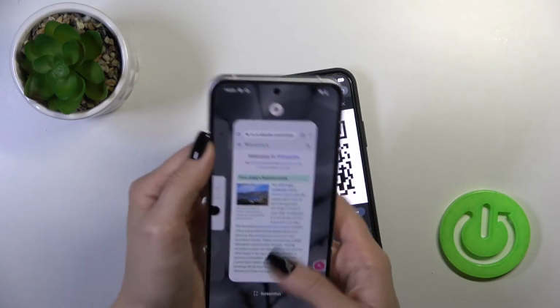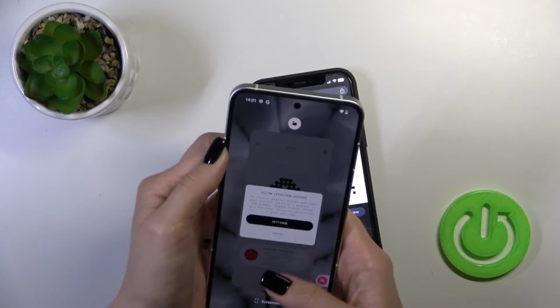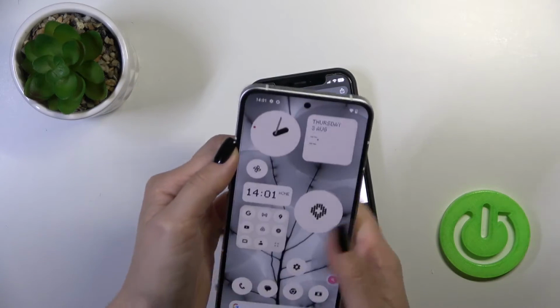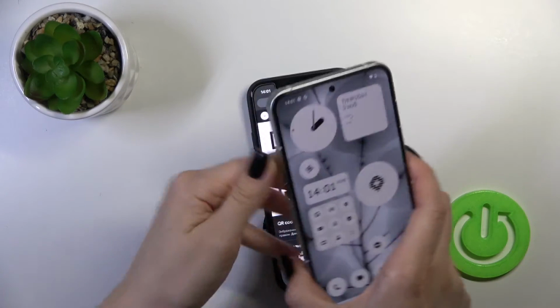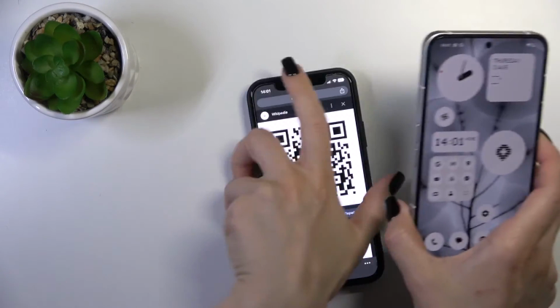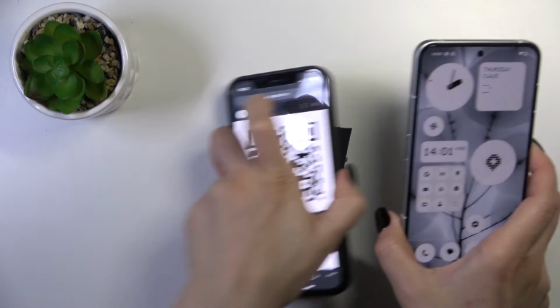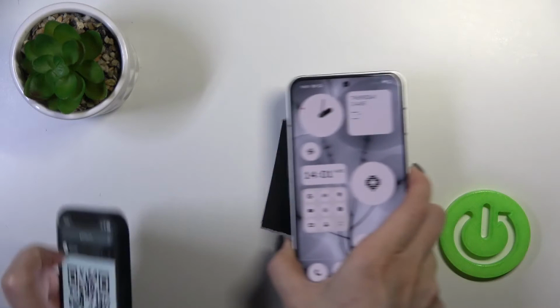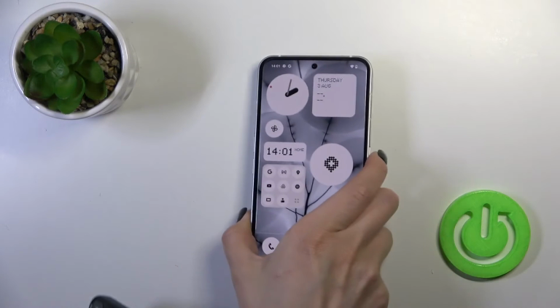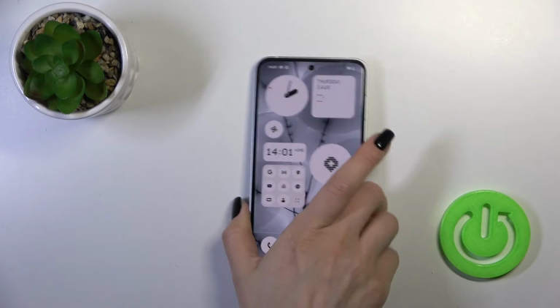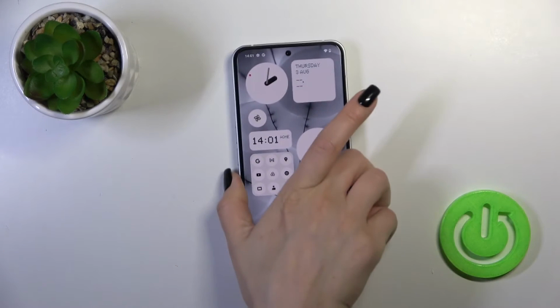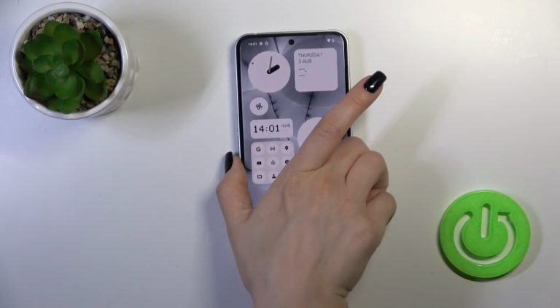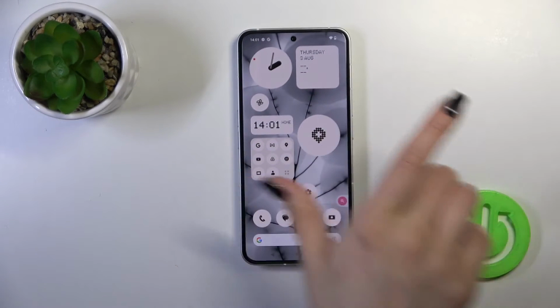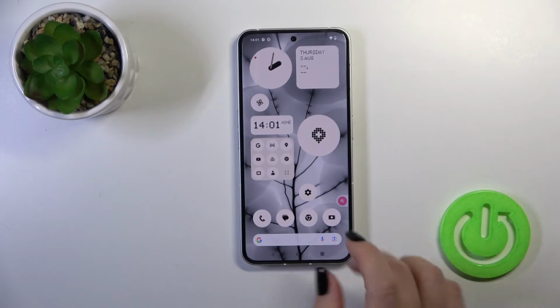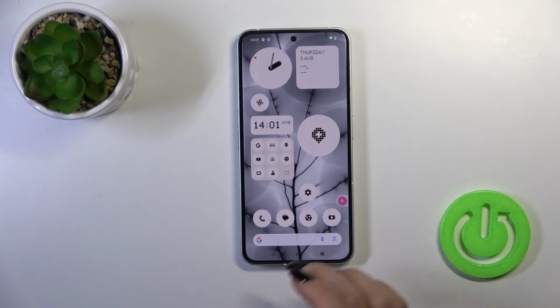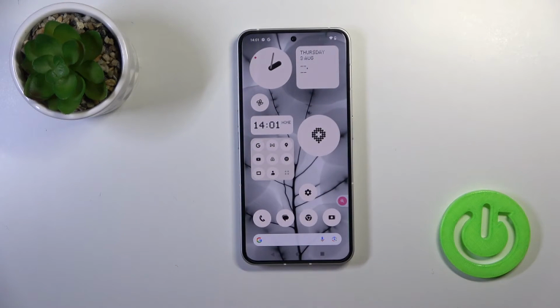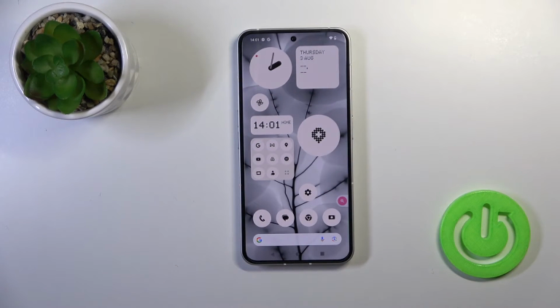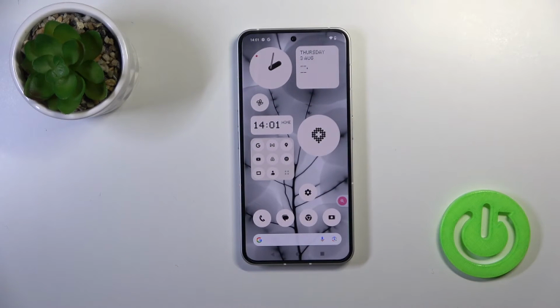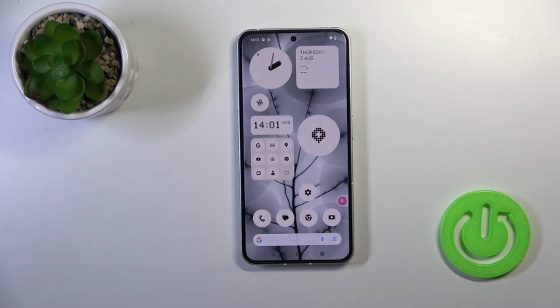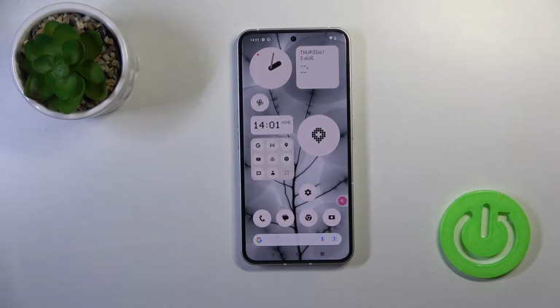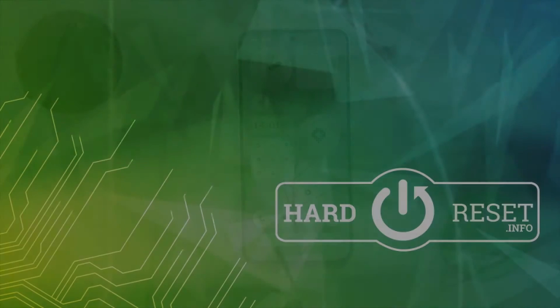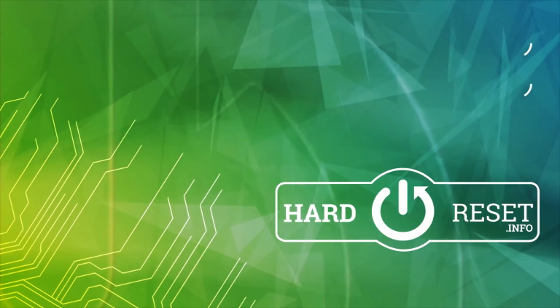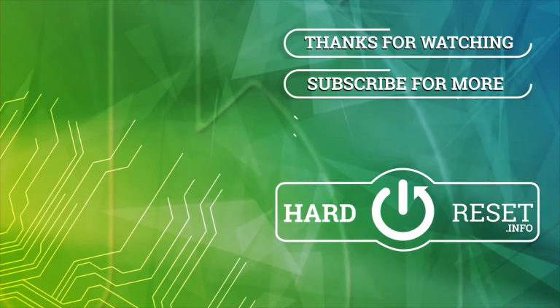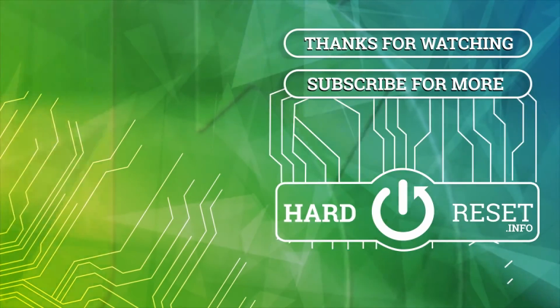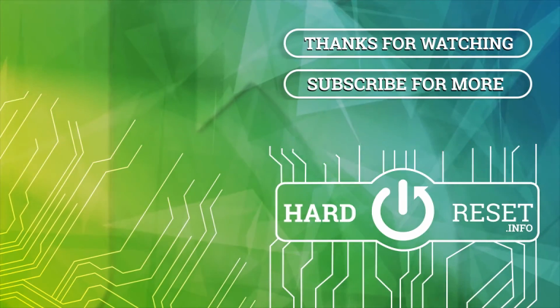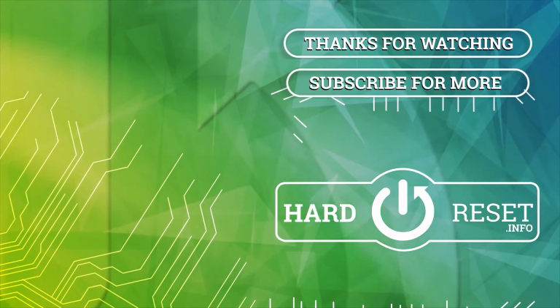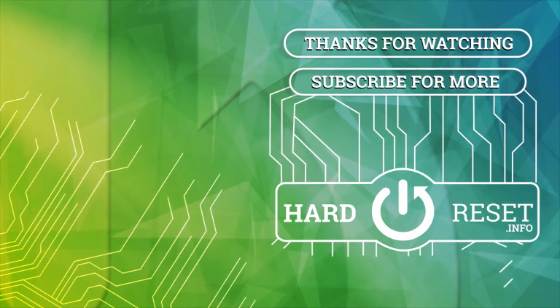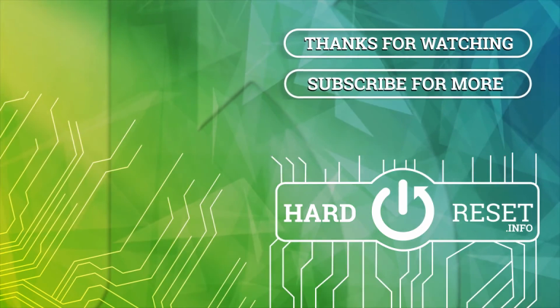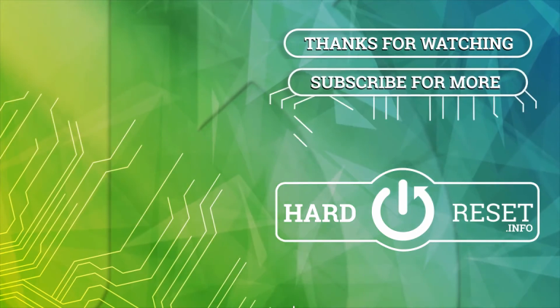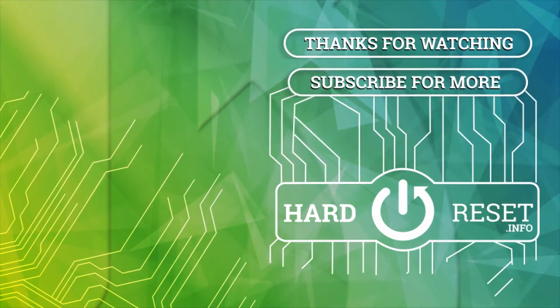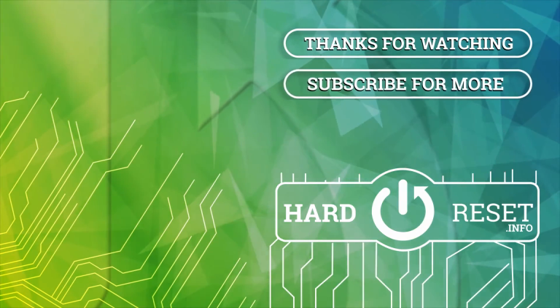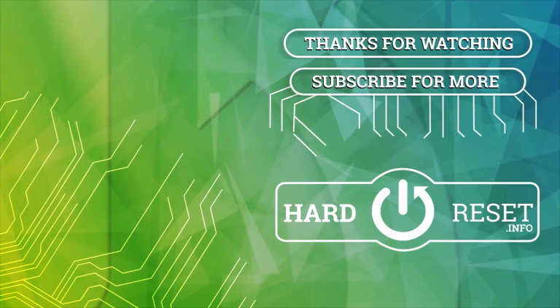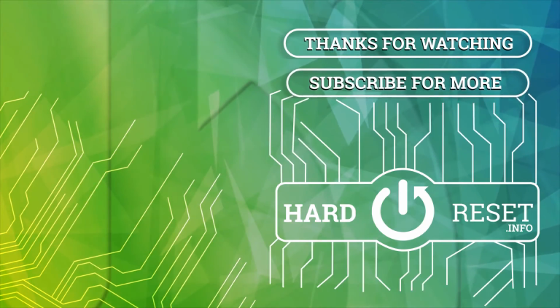So that's it. Thank you for watching, and if you find this video helpful, leave a thumbs up and subscribe to our channel. Thank you.